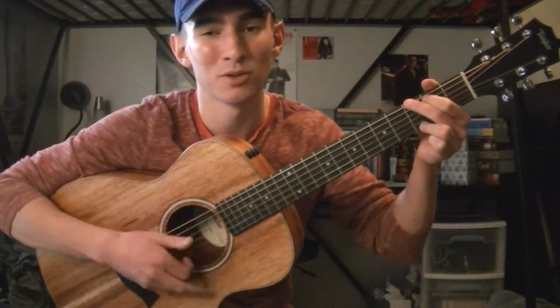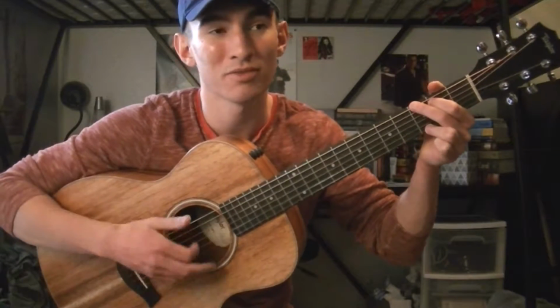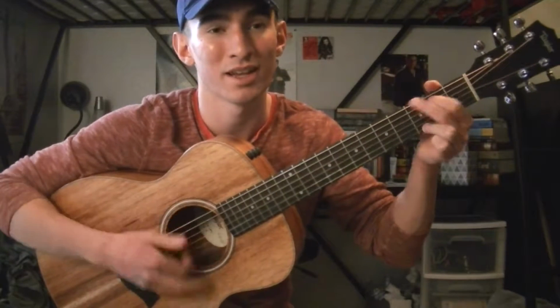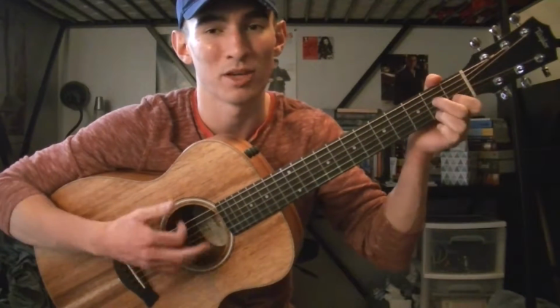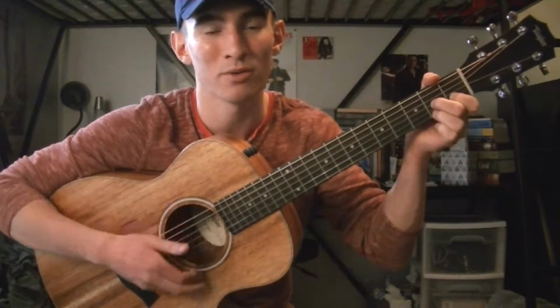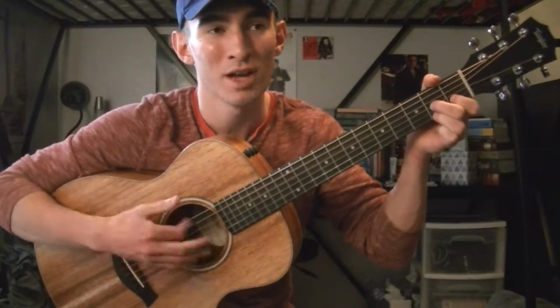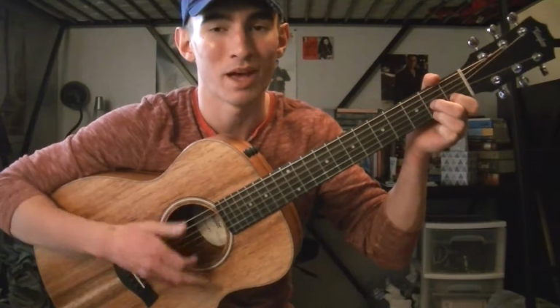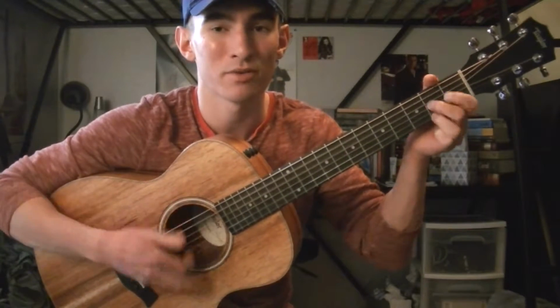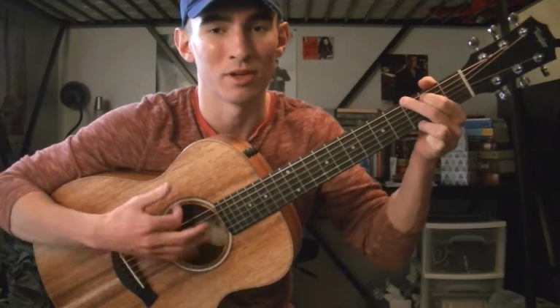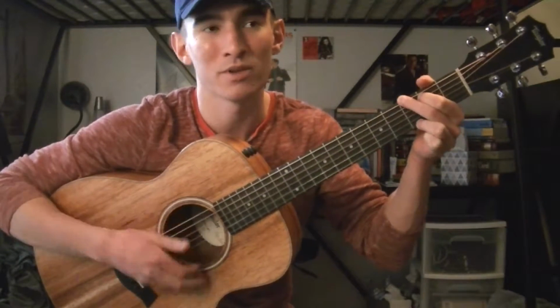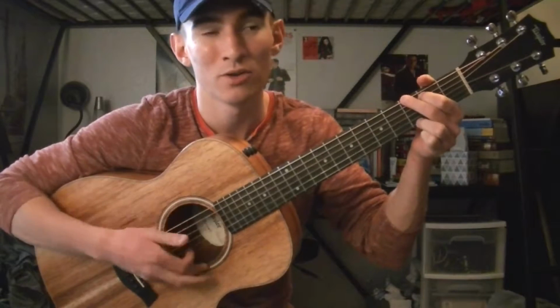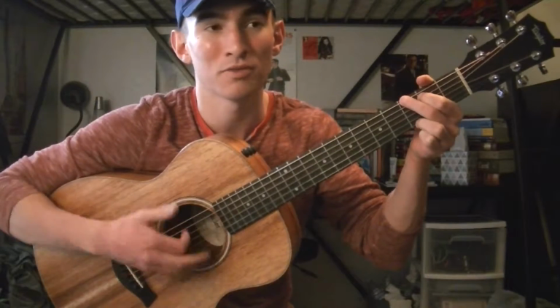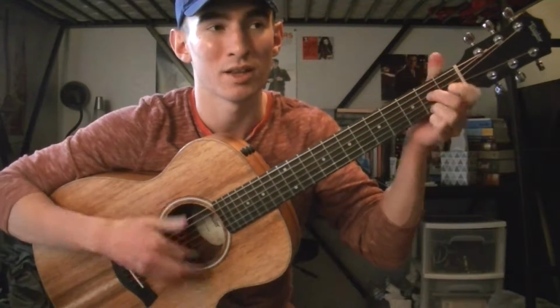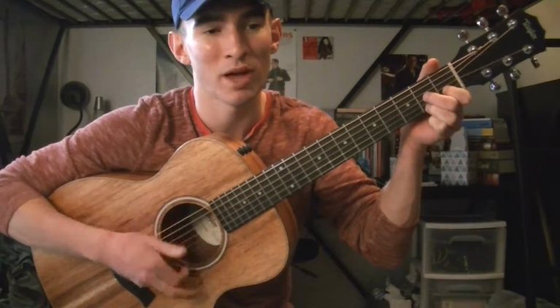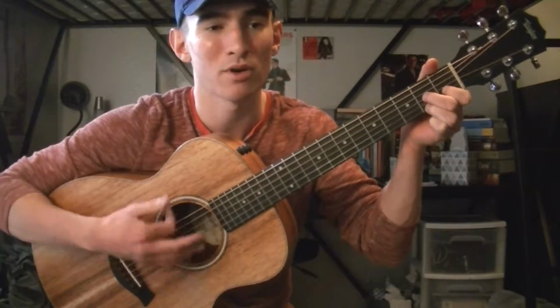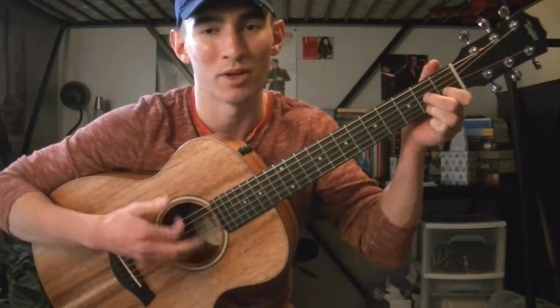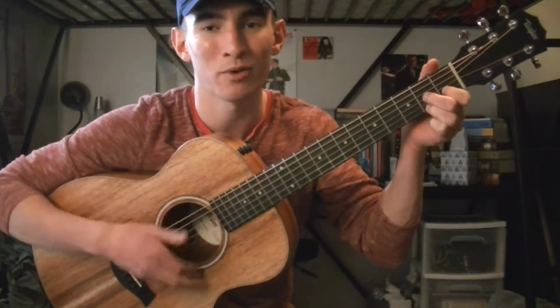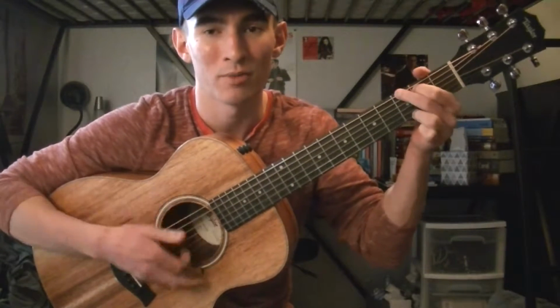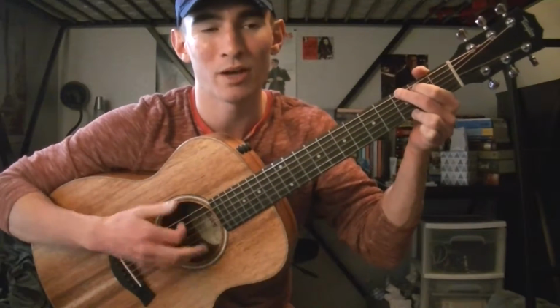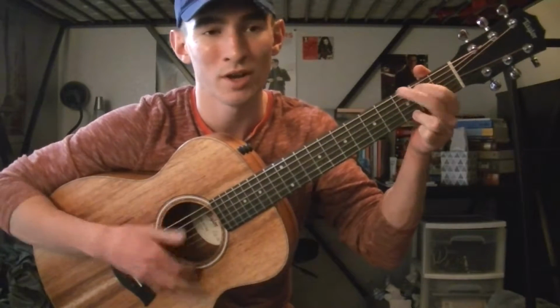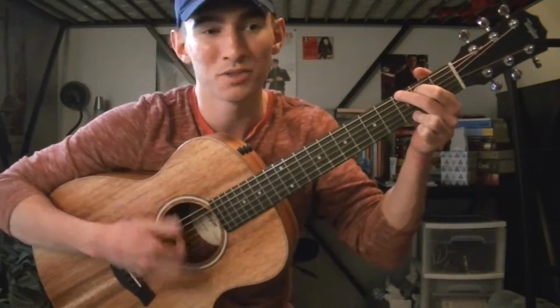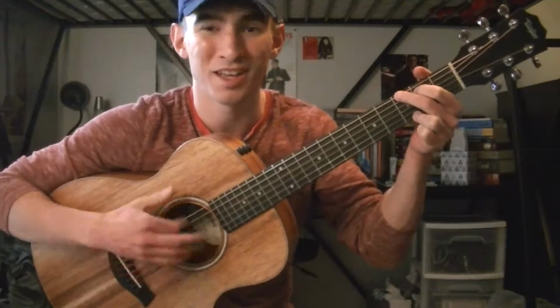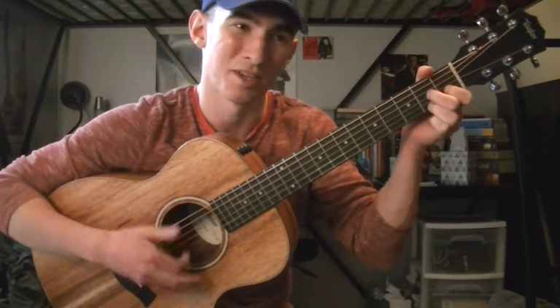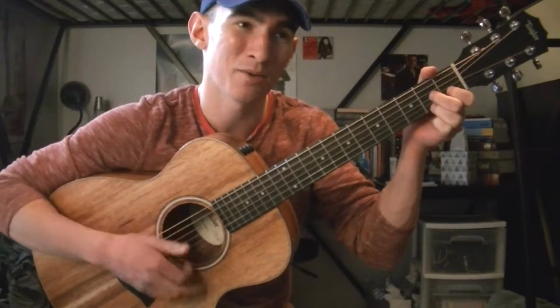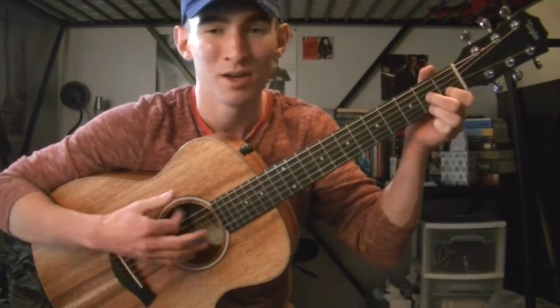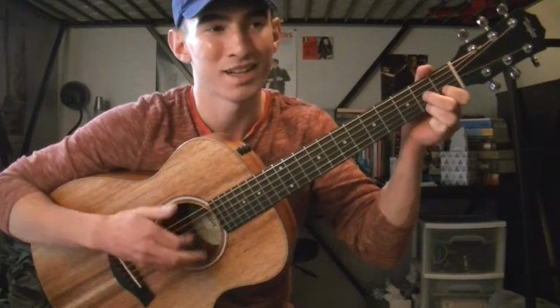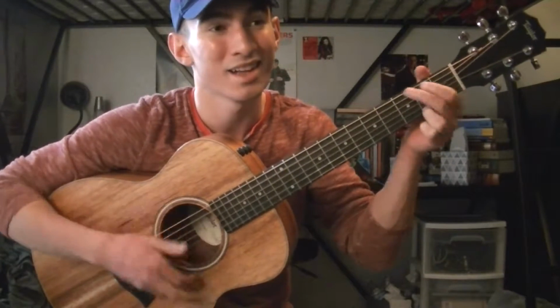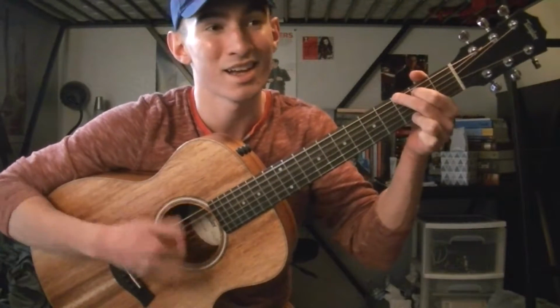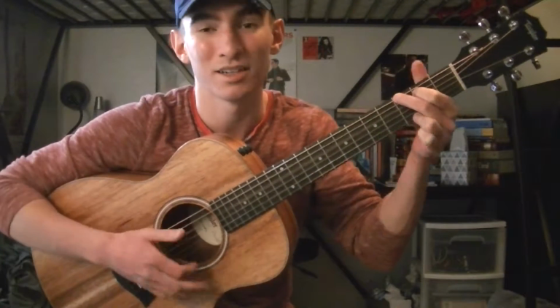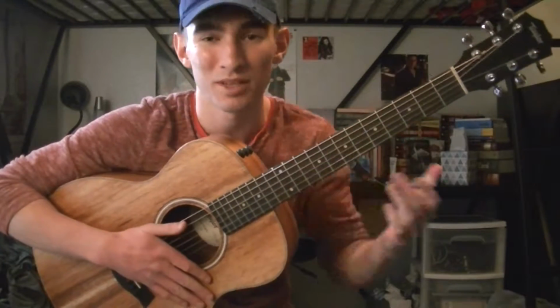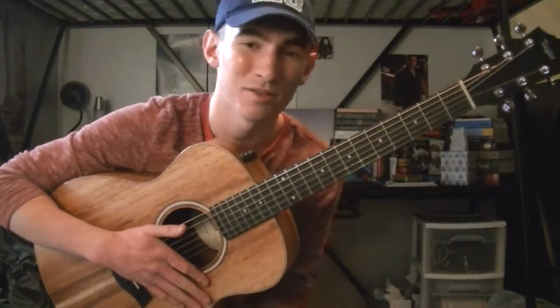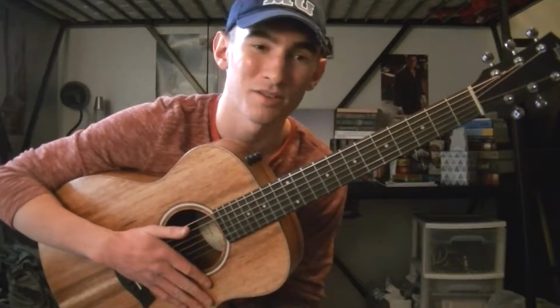It's just: Who's afraid of the big bad wolf, big bad wolf, big bad wolf. Who's afraid of the big bad wolf, big bad wolf, big bad wolf. Who's afraid of the big bad wolf. And you just repeat that over and over again.